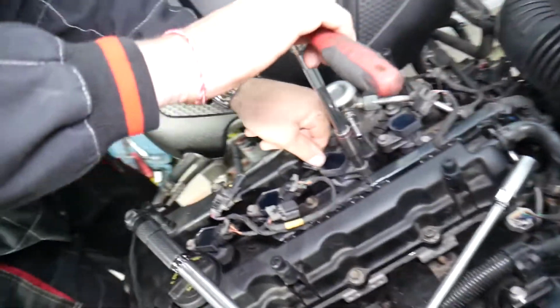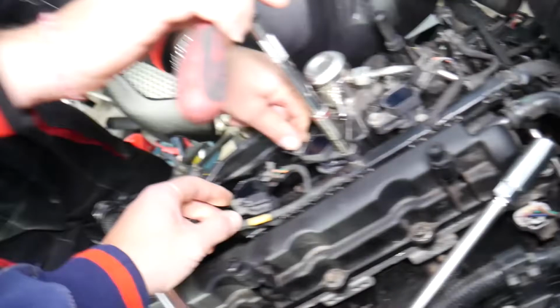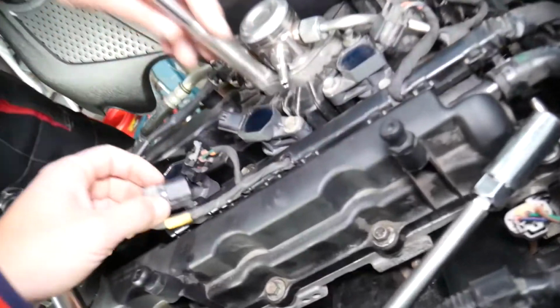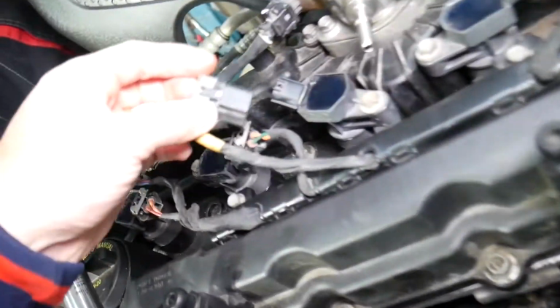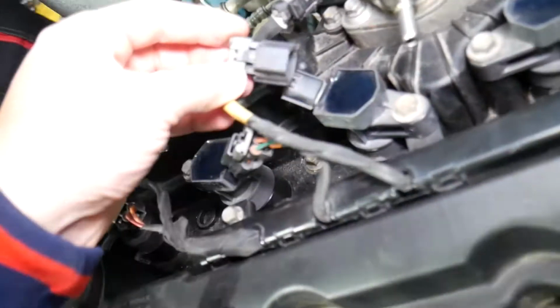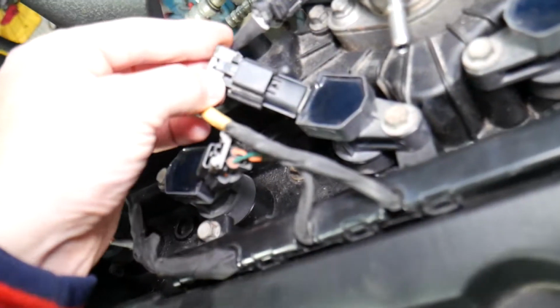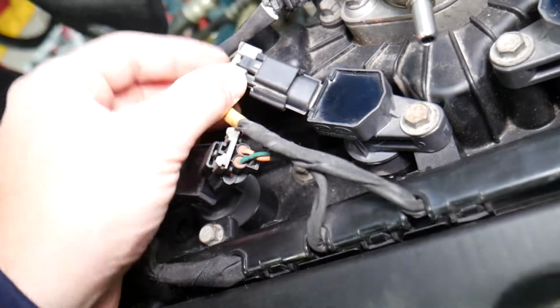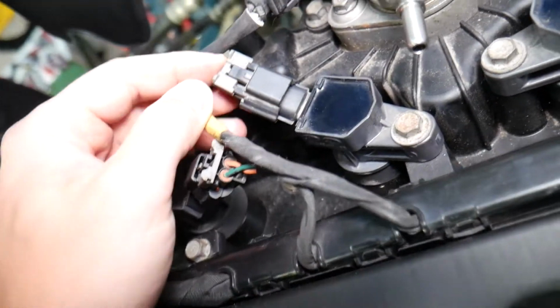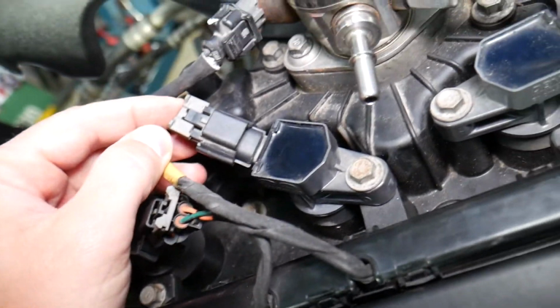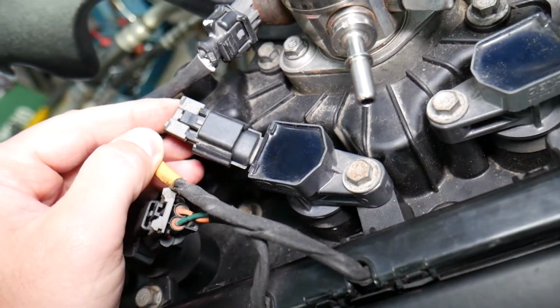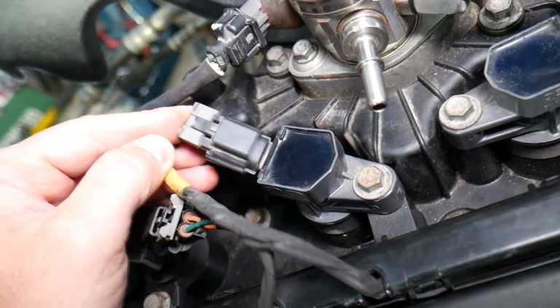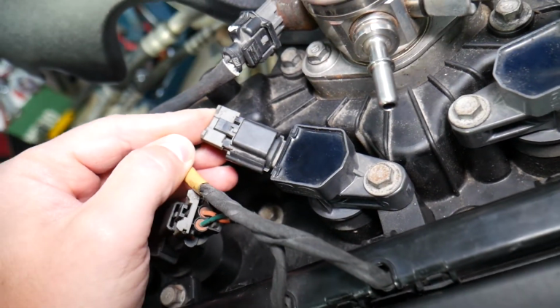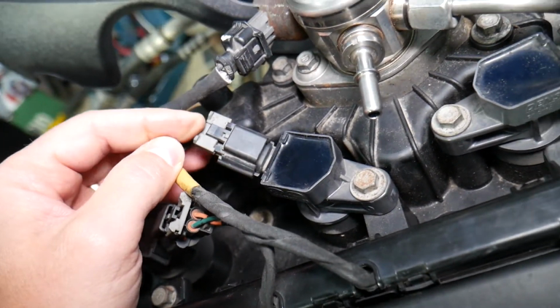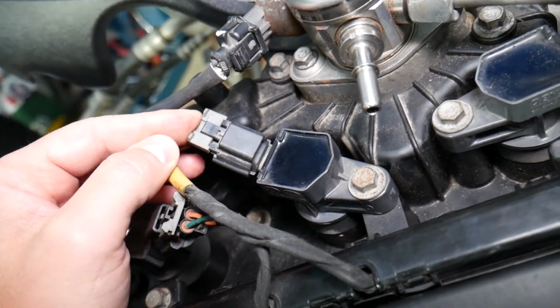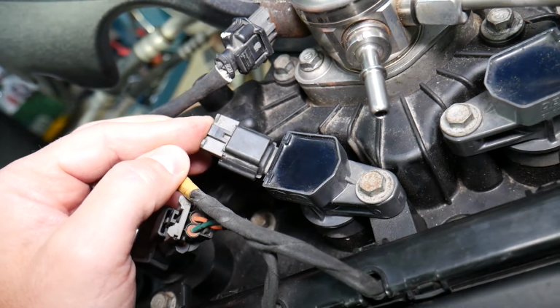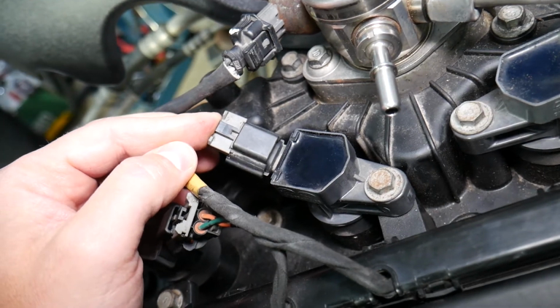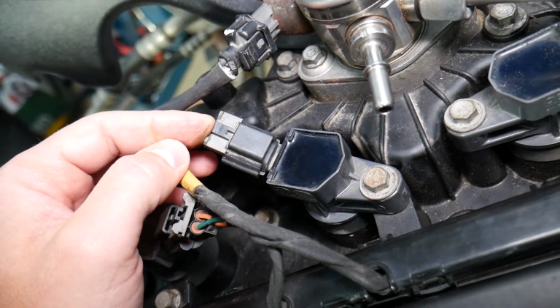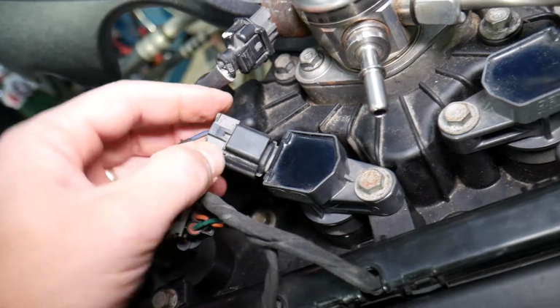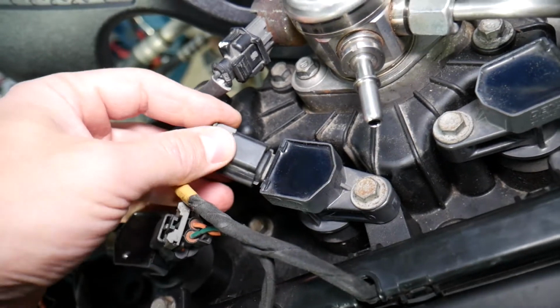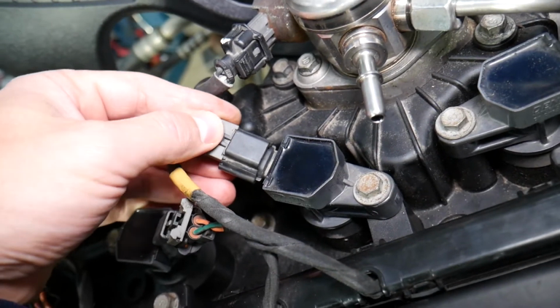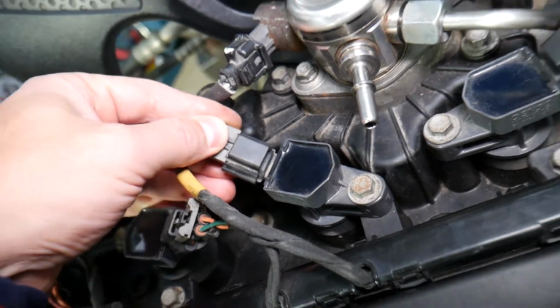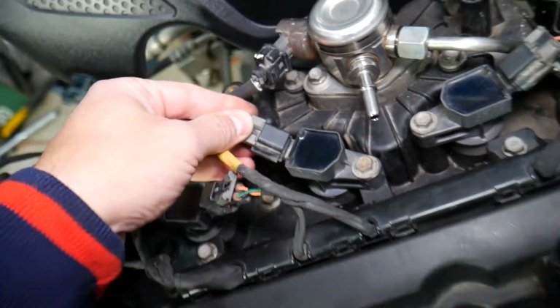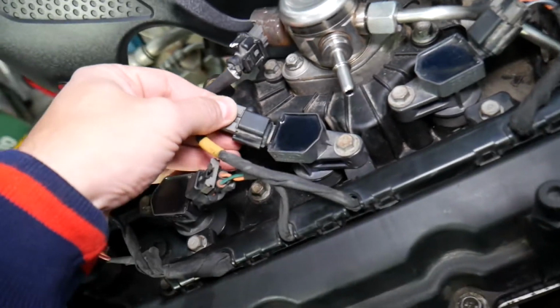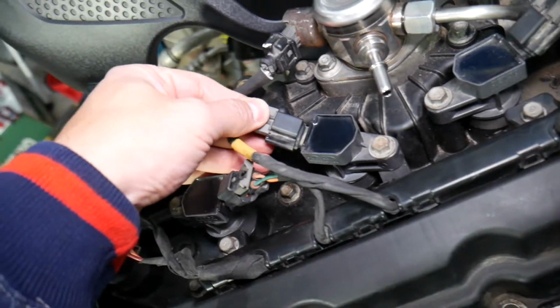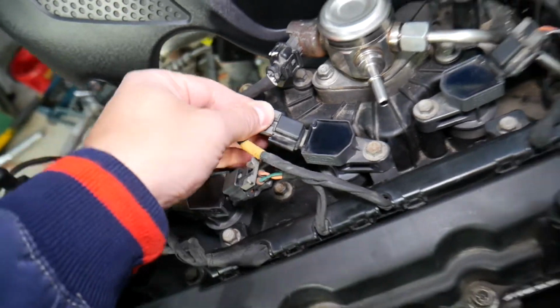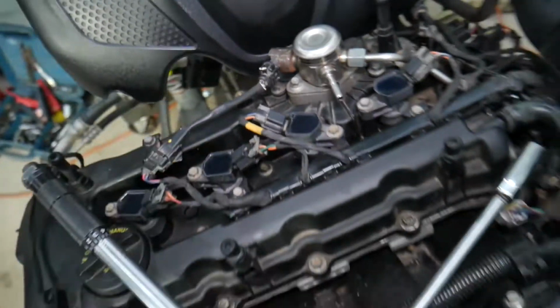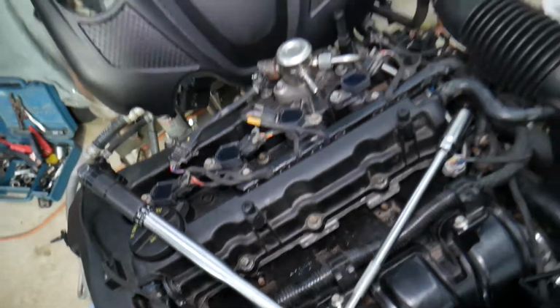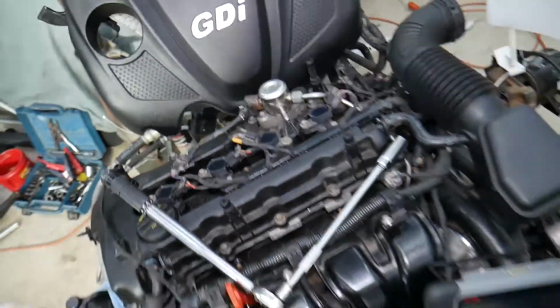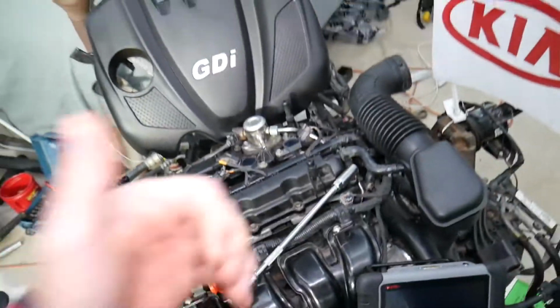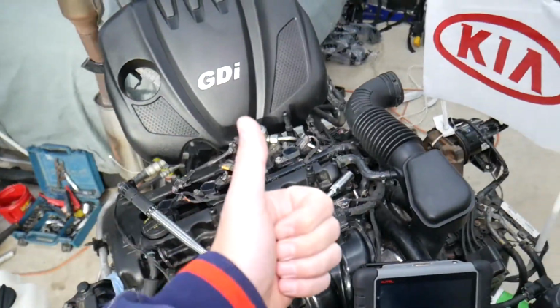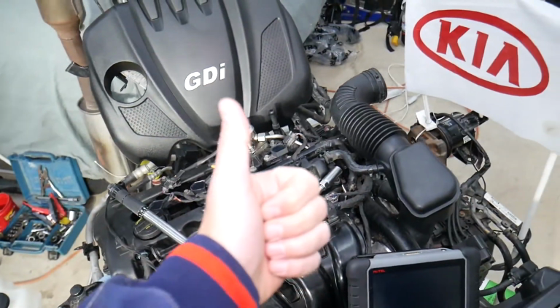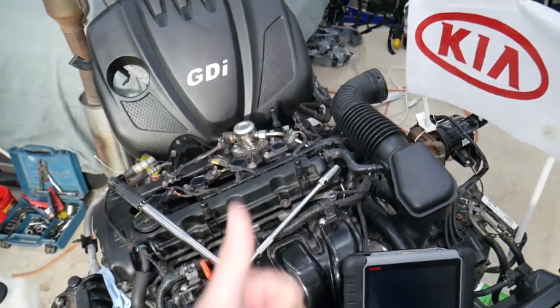Now for the connector — push it in and you'll hear a click. Then push that gray piece in and click again so it cannot come undone. Hopefully this video will be helpful. Thank you for watching and see you guys next time.